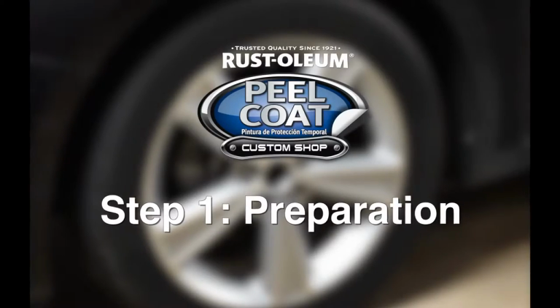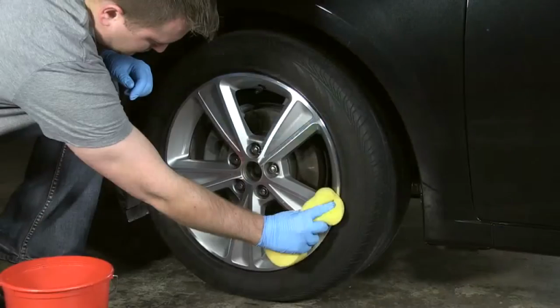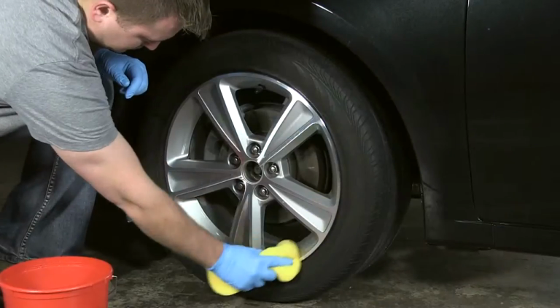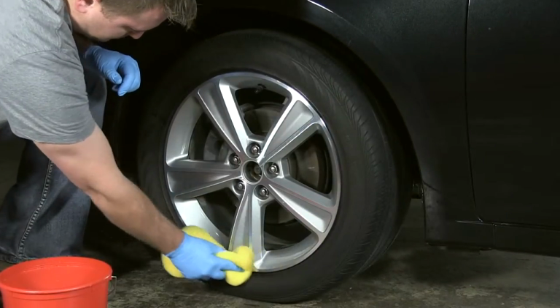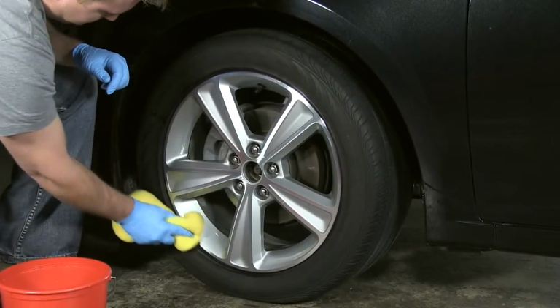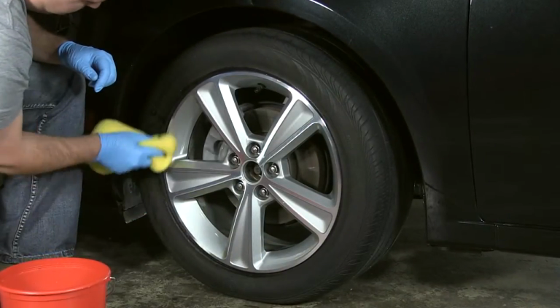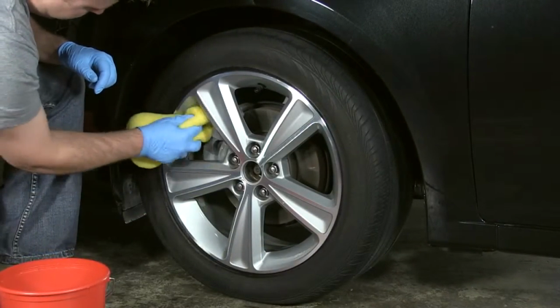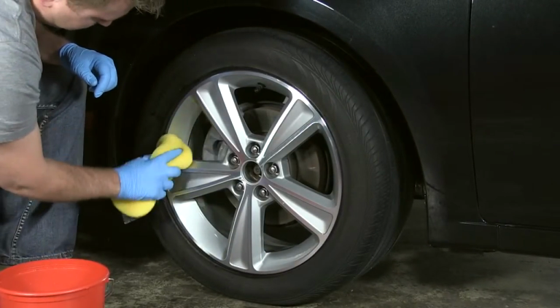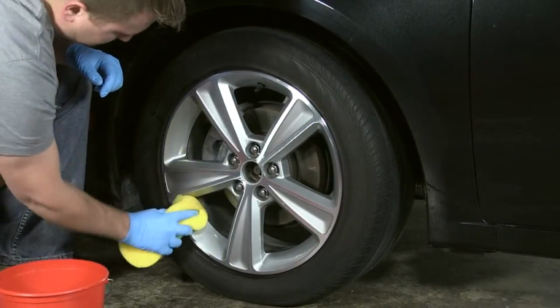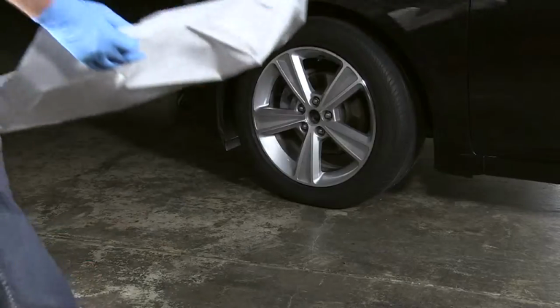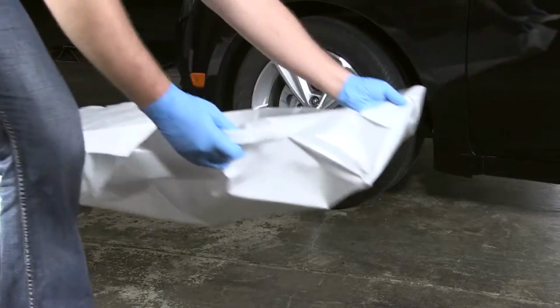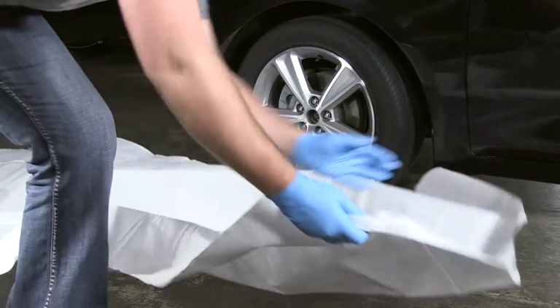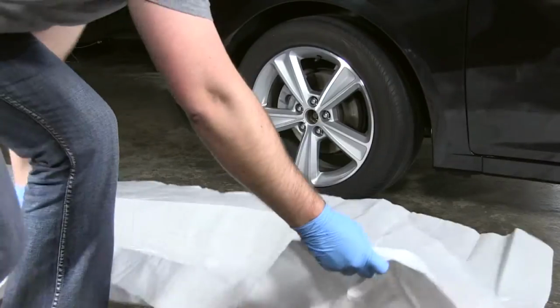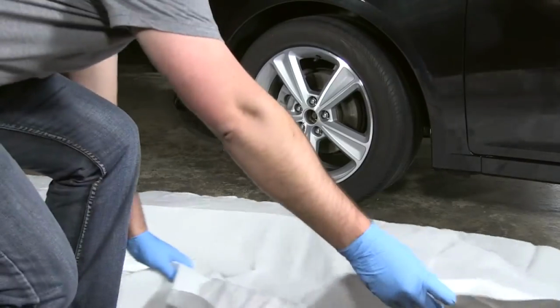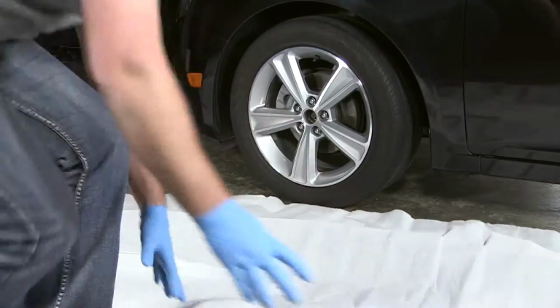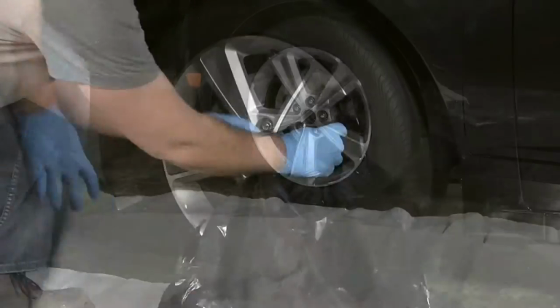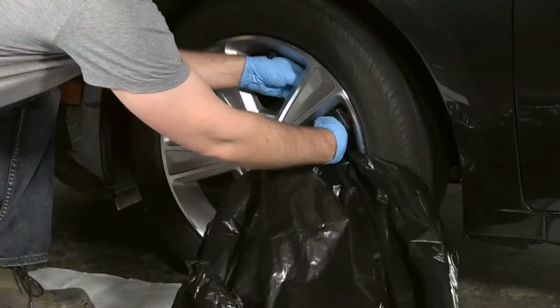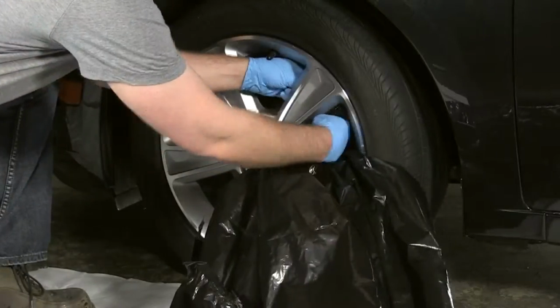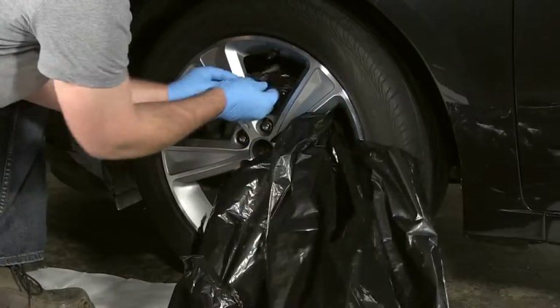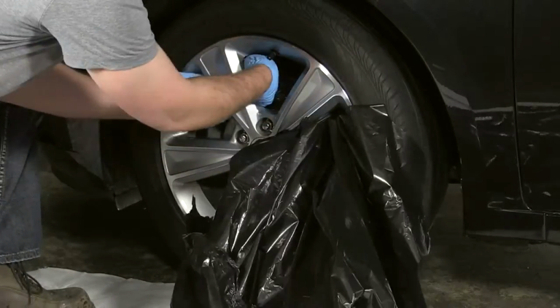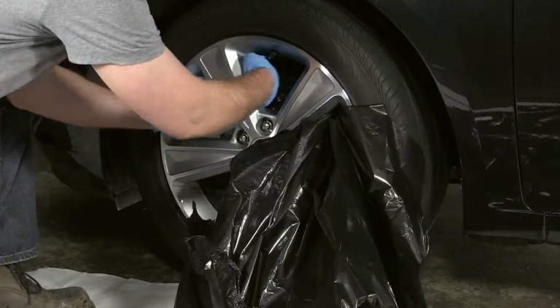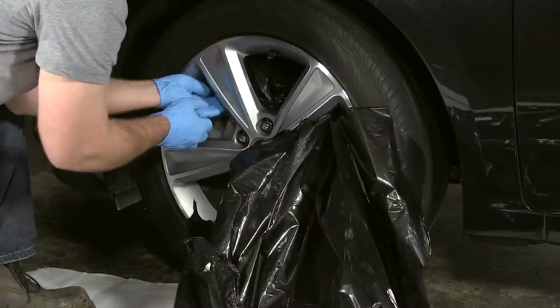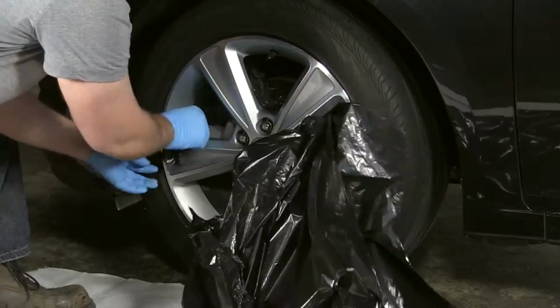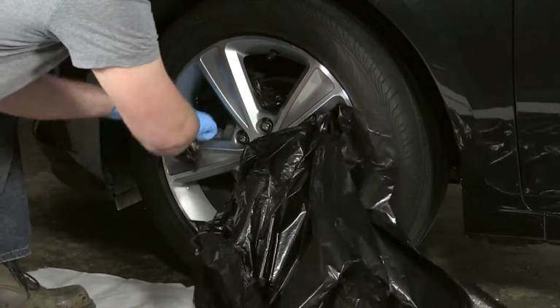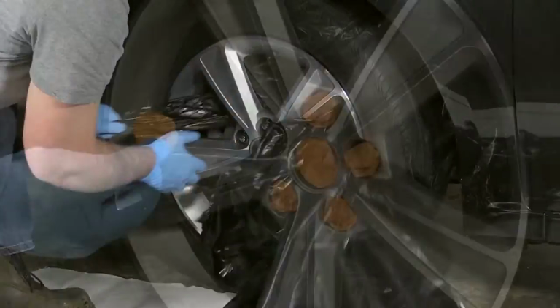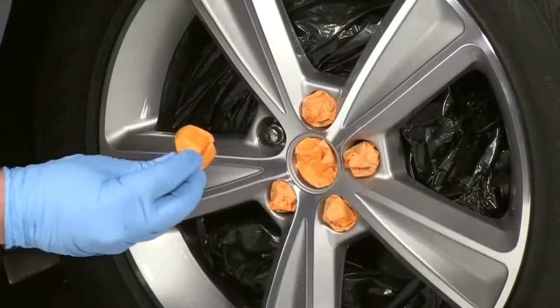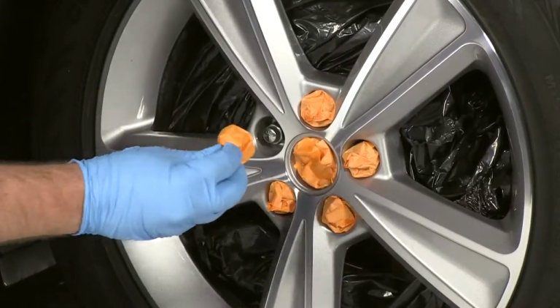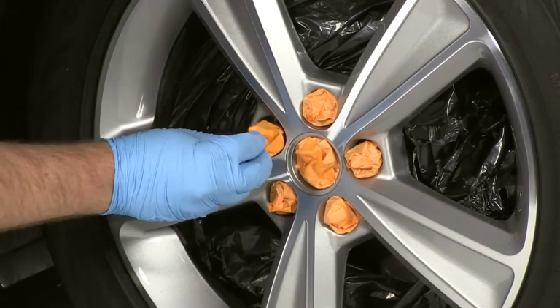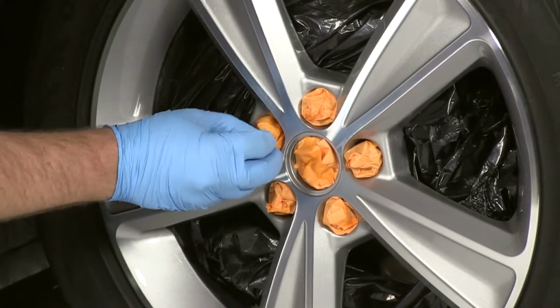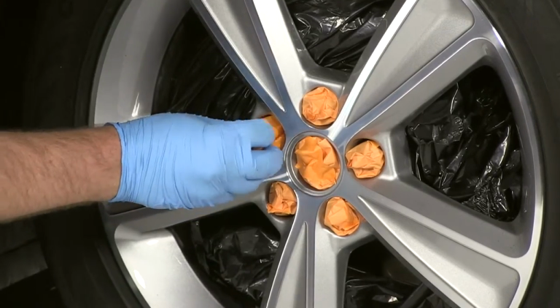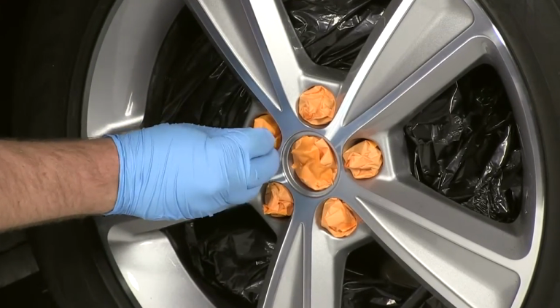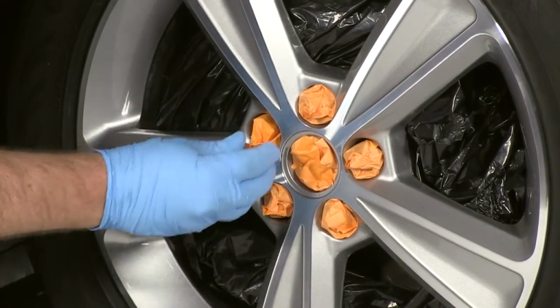Before you use Peel Coat, make sure the surface you are painting is clean. To avoid overspray, it's recommended to mask off all areas around the rim, including the brake rotors, lug nuts, and the tire.